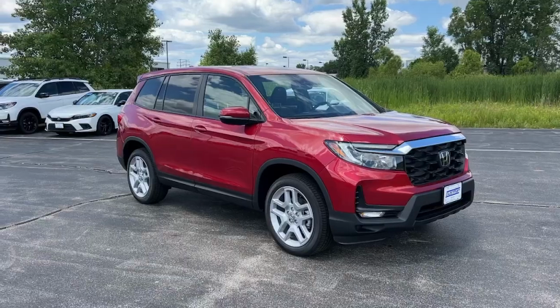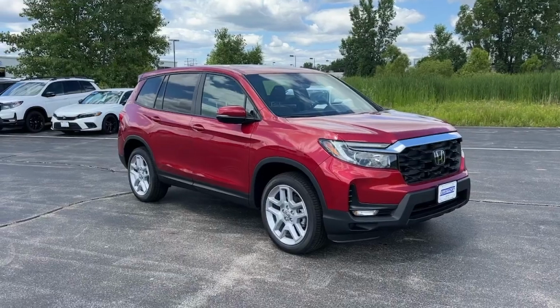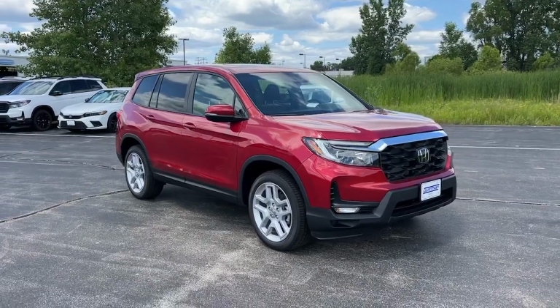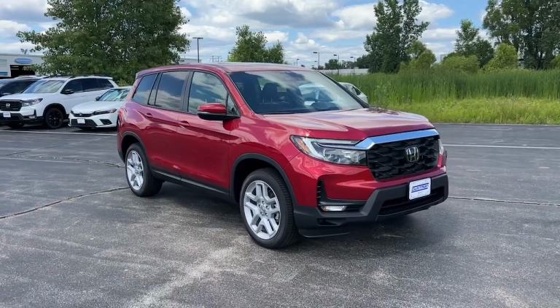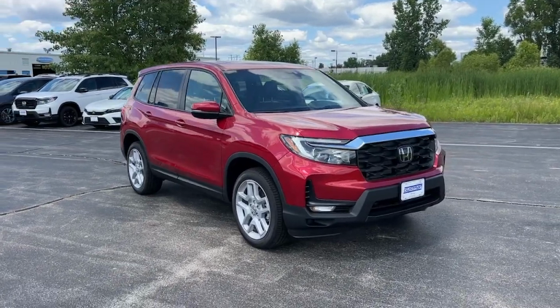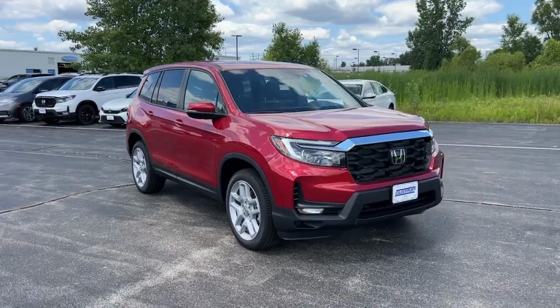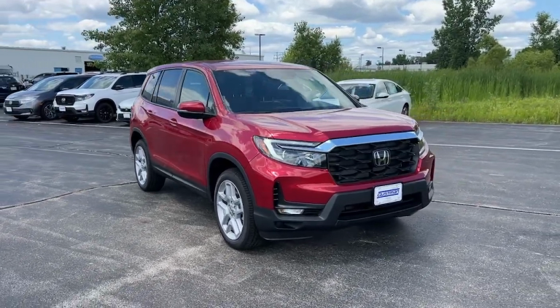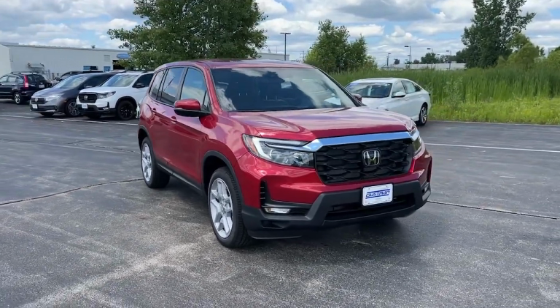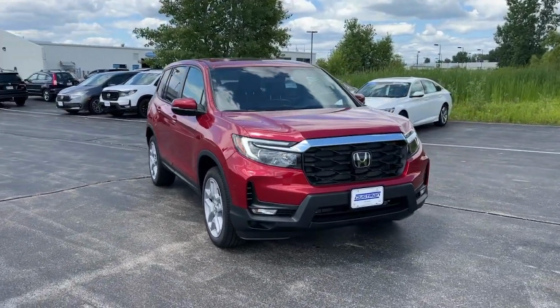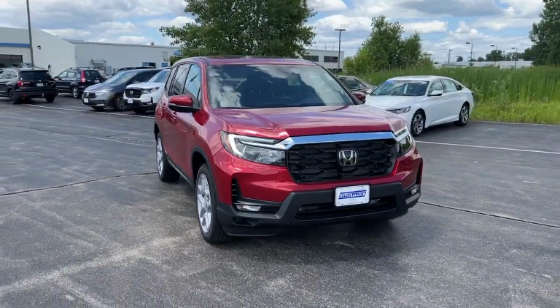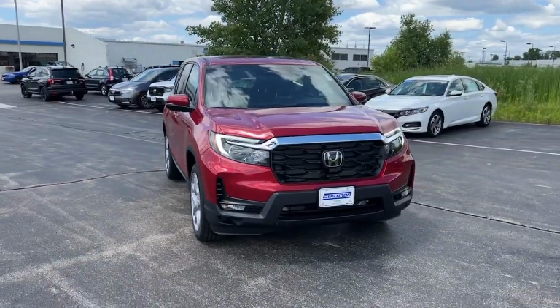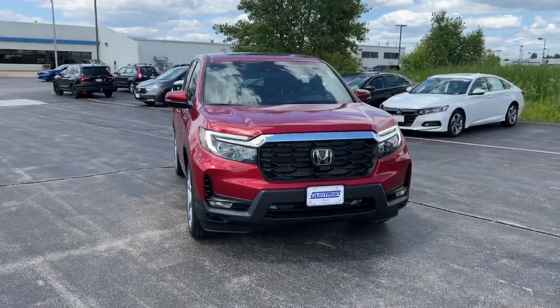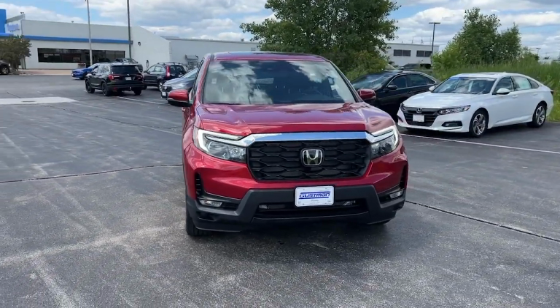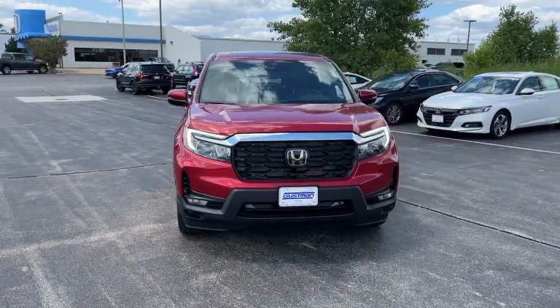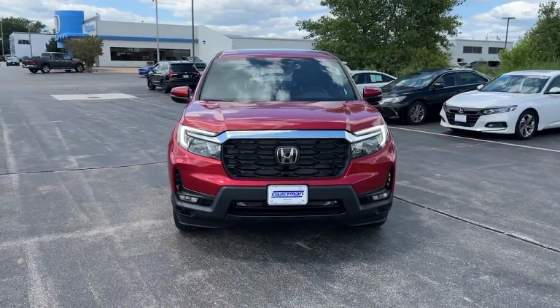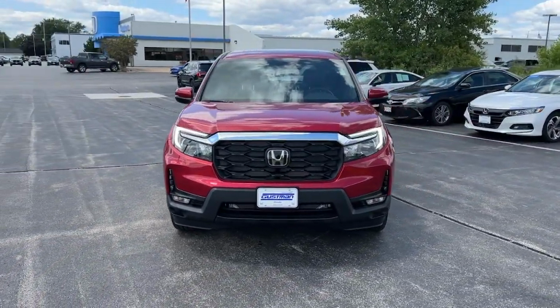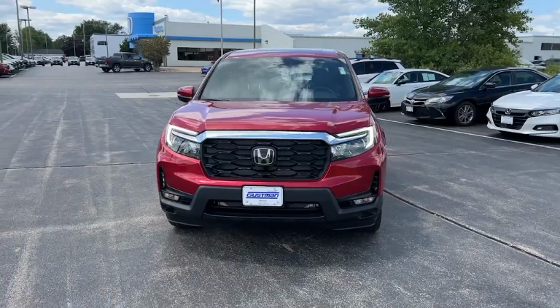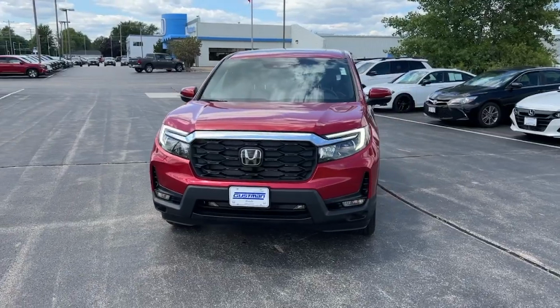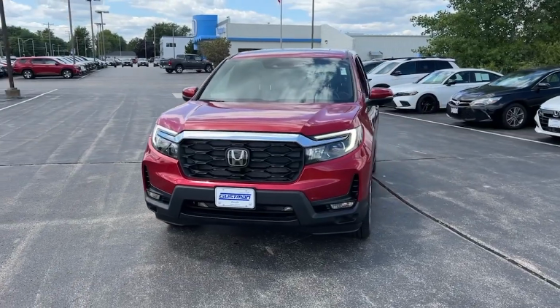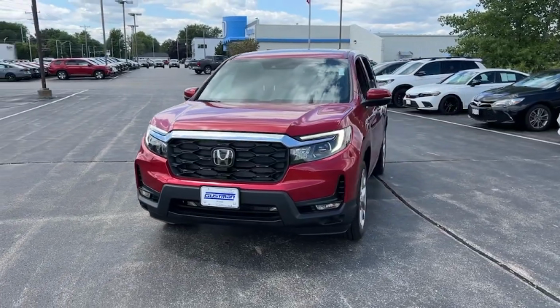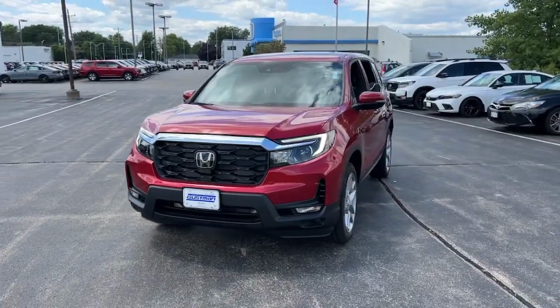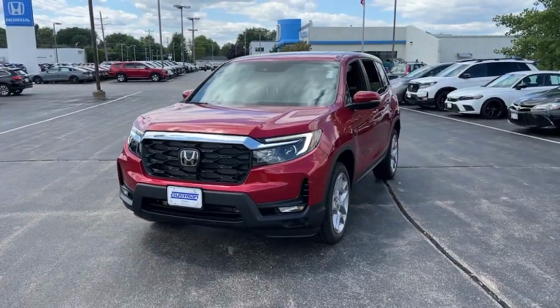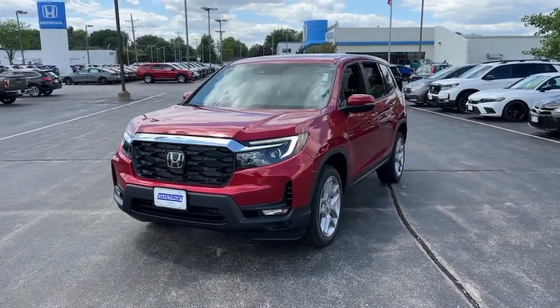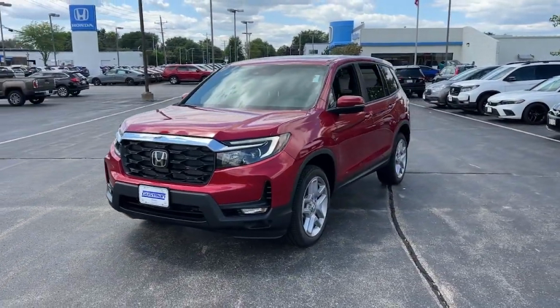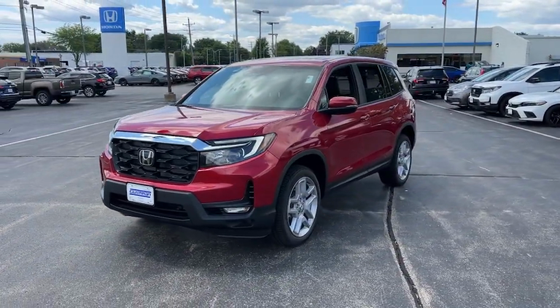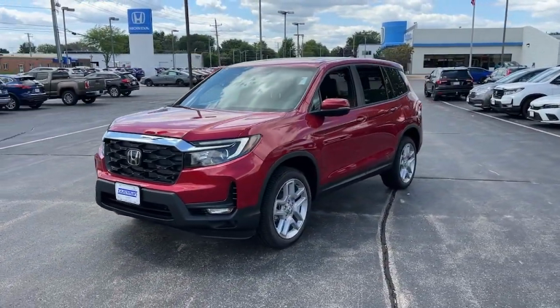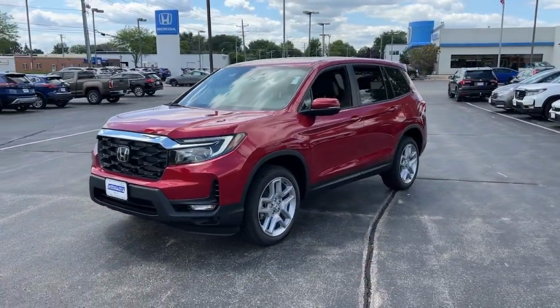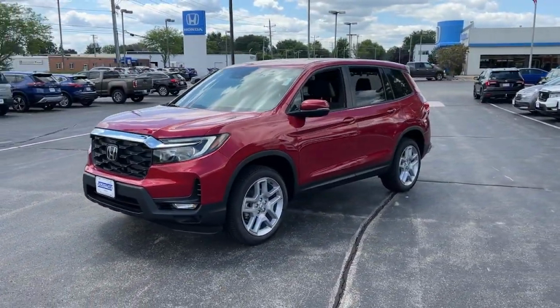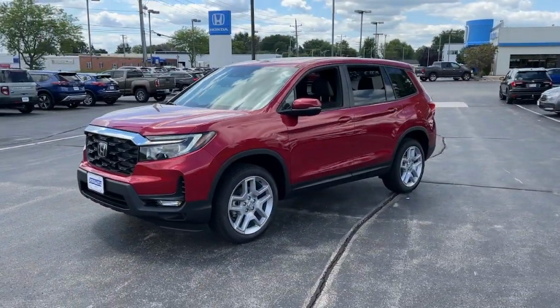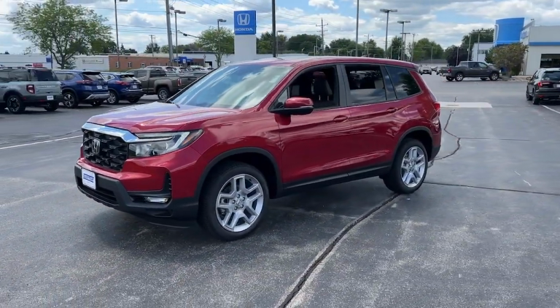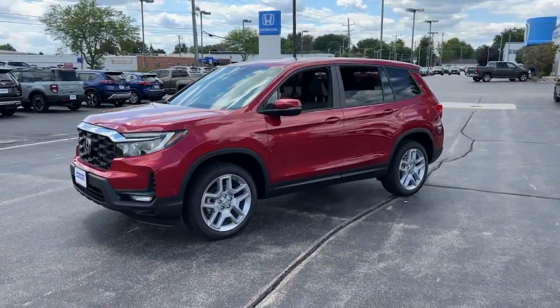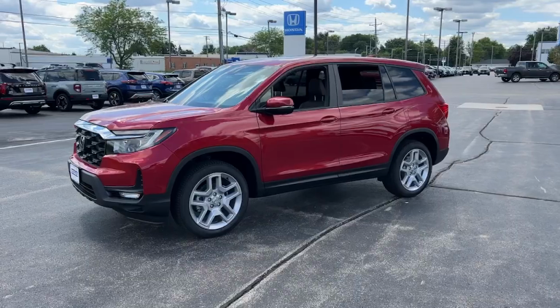Introducing the 2024 Honda Passport — the mid-sized crossover with all the features you need to make your outdoor adventures fun and comfortable.